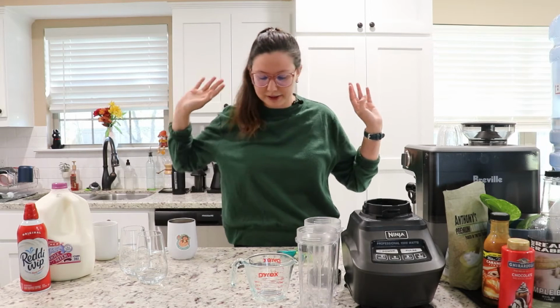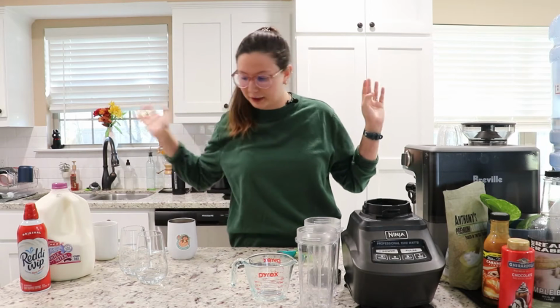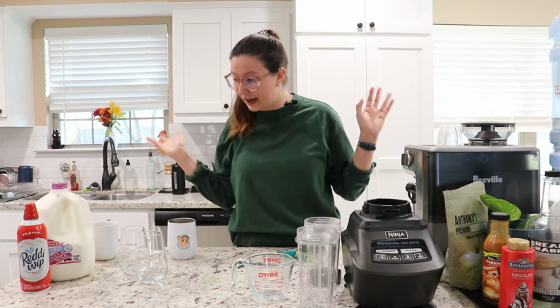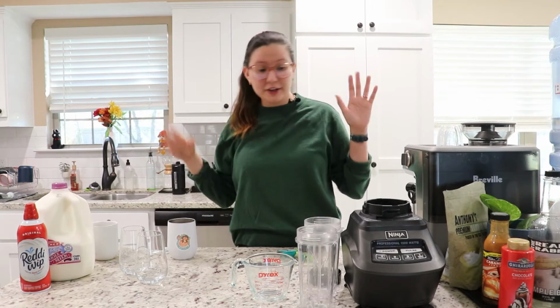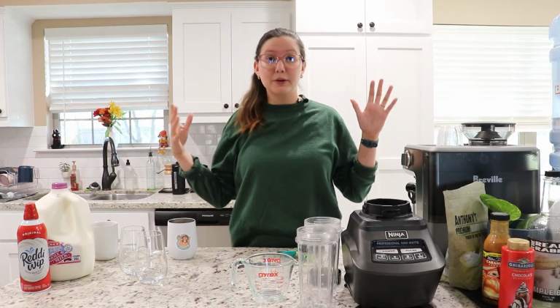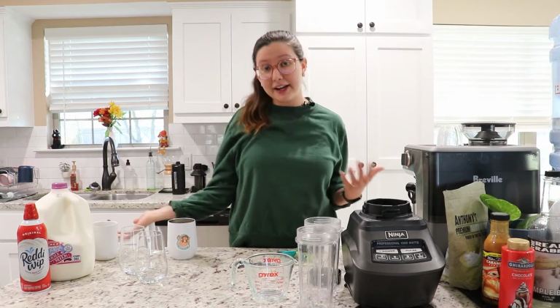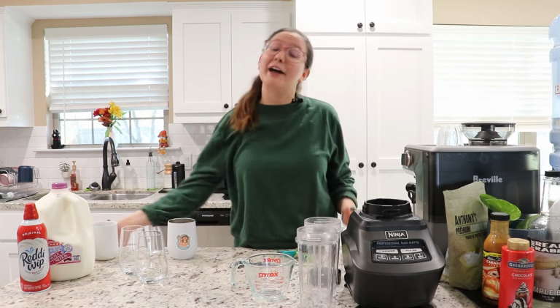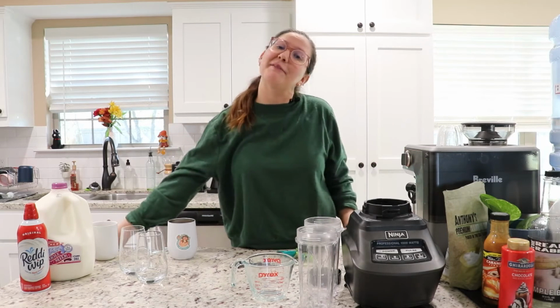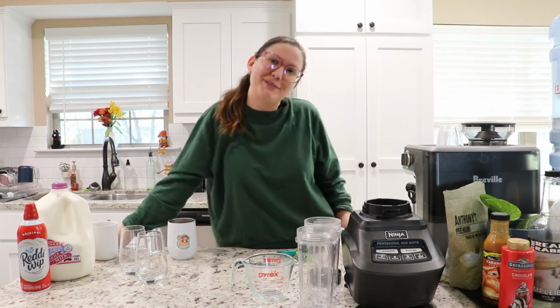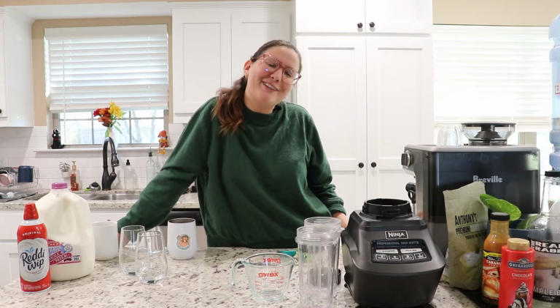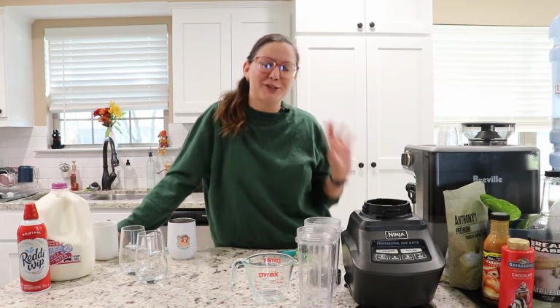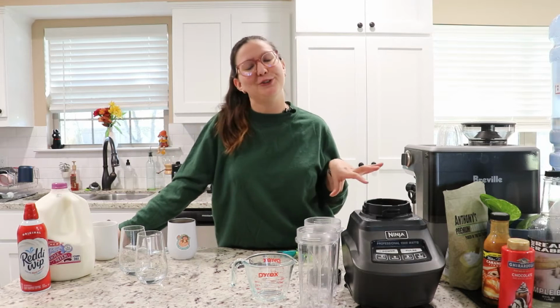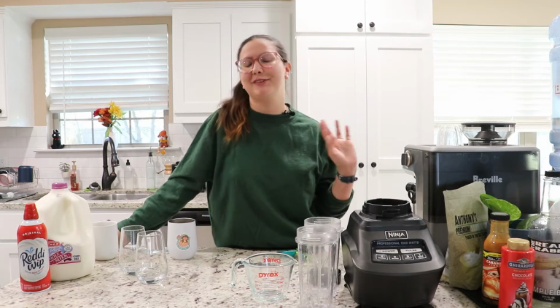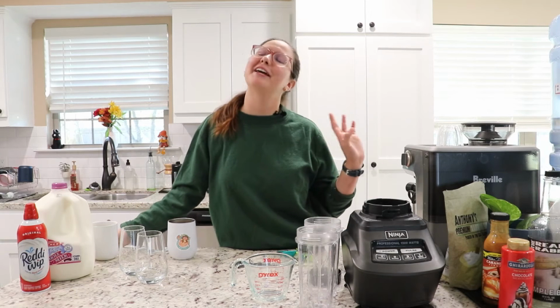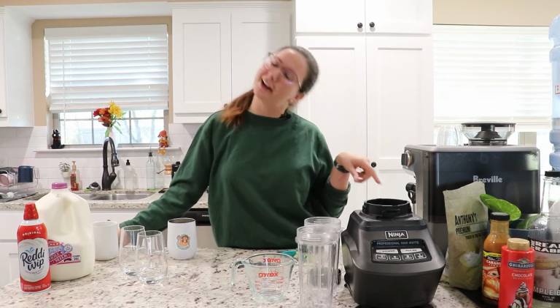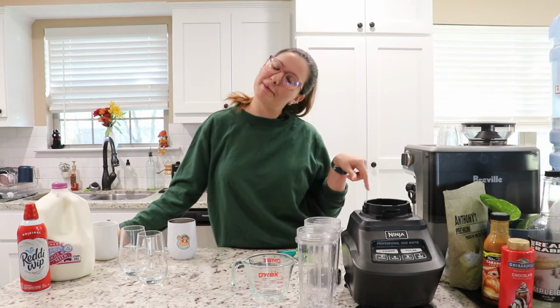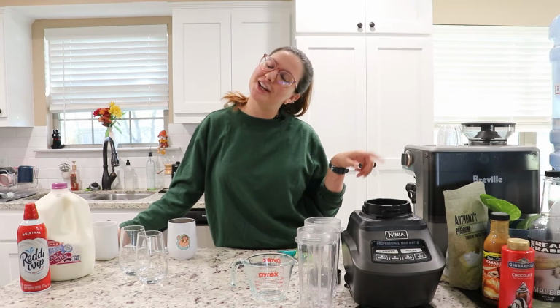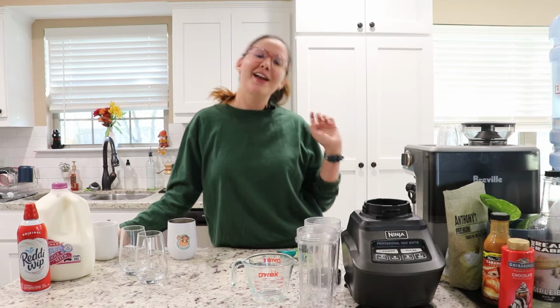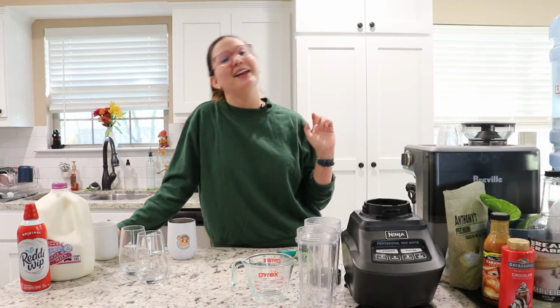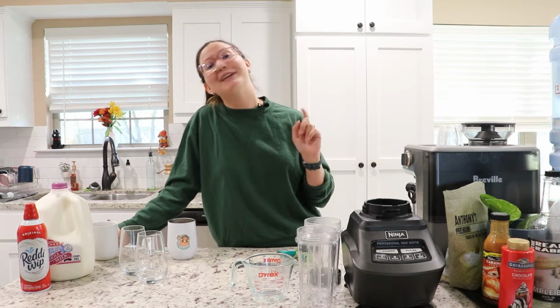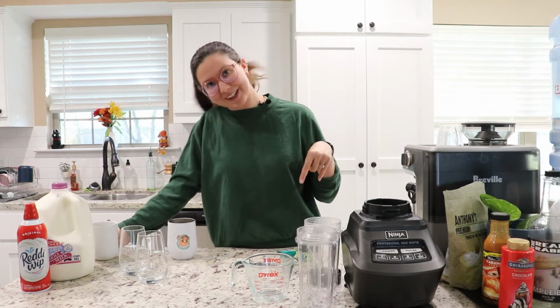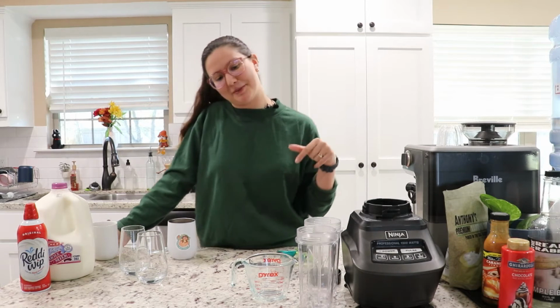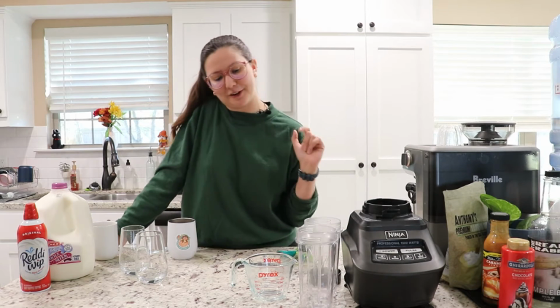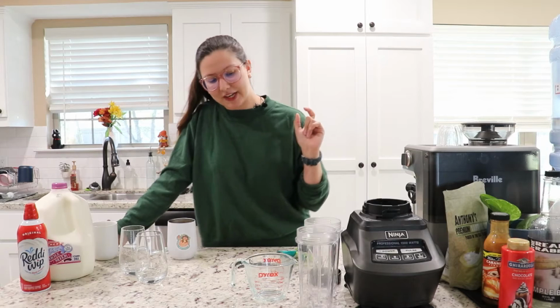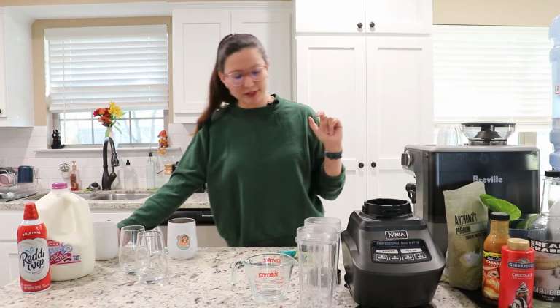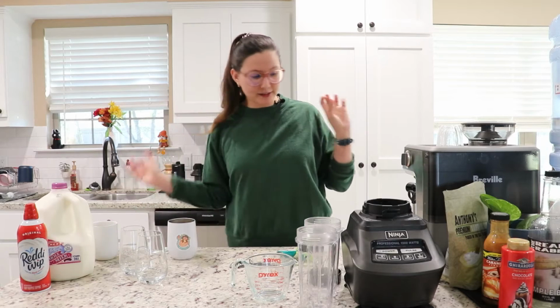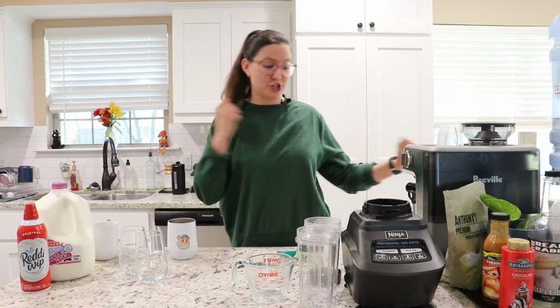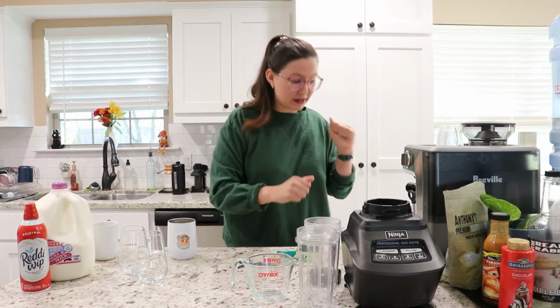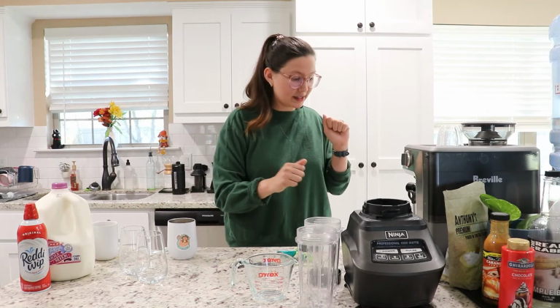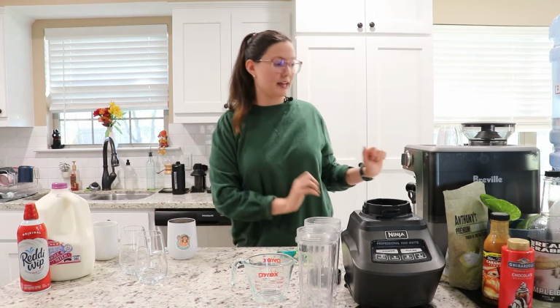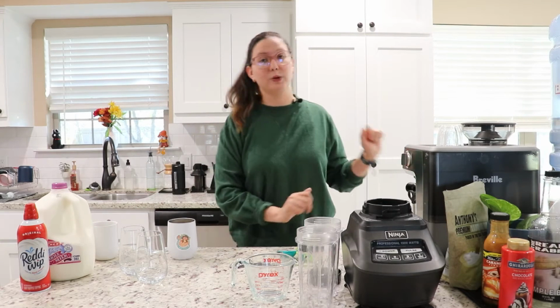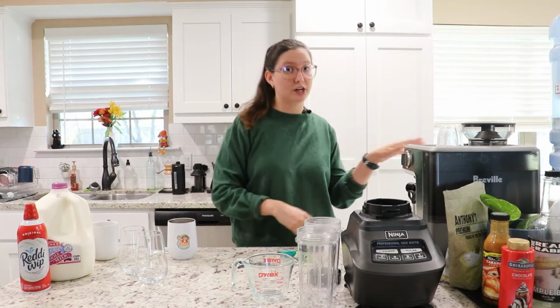Today I am going to be making frappuccinos — I'm gonna make a caramel frappuccino and a chocolate frappuccino. I'm just gonna jump right into this.